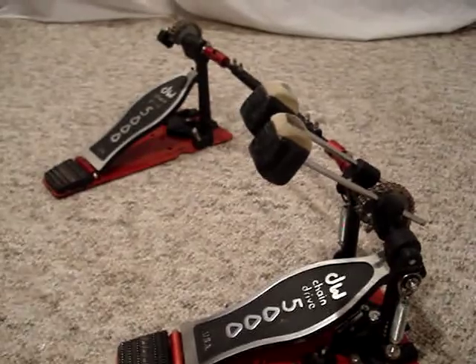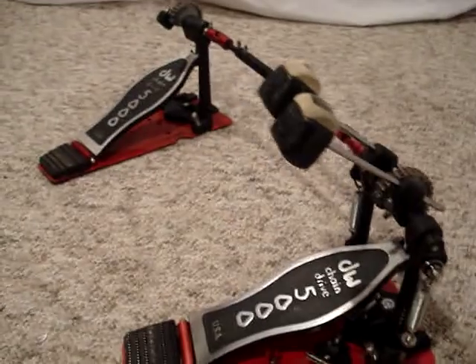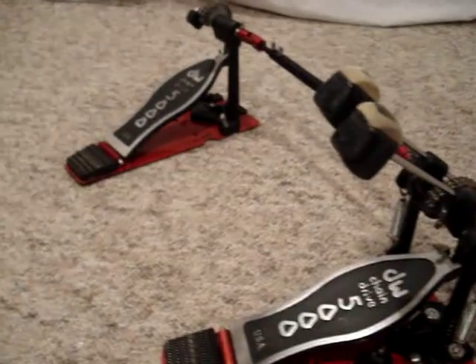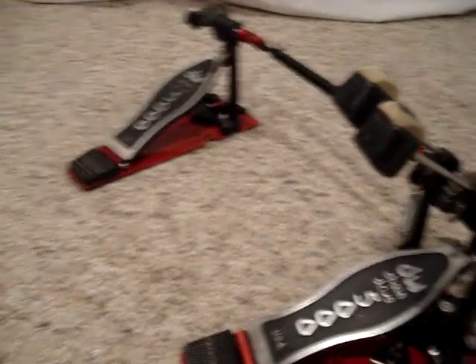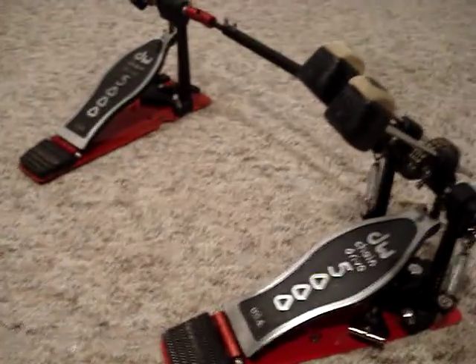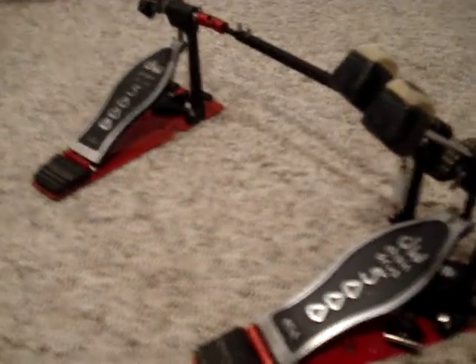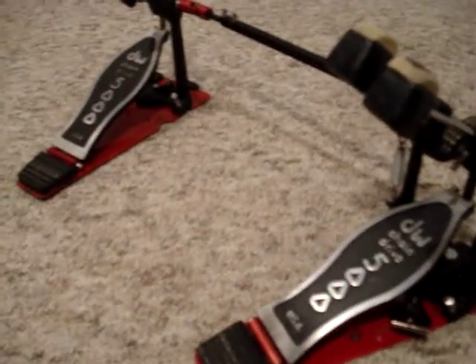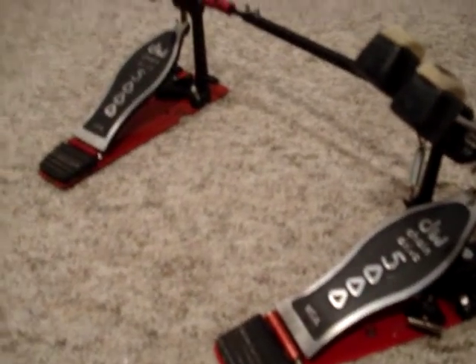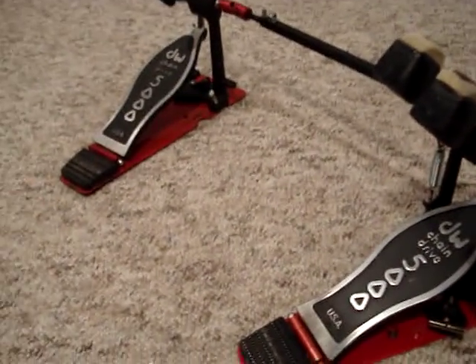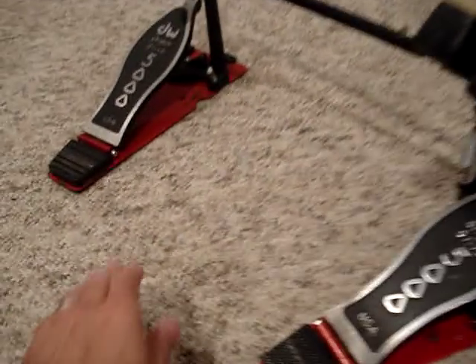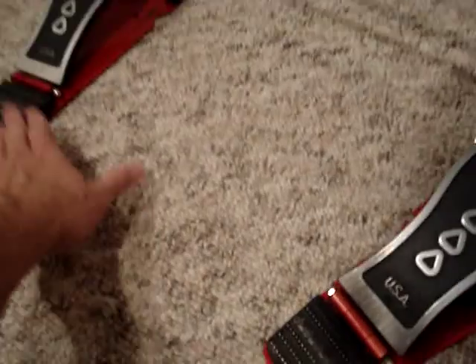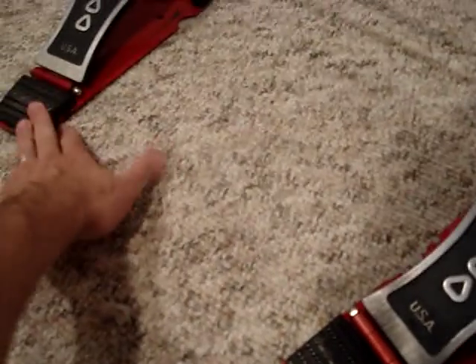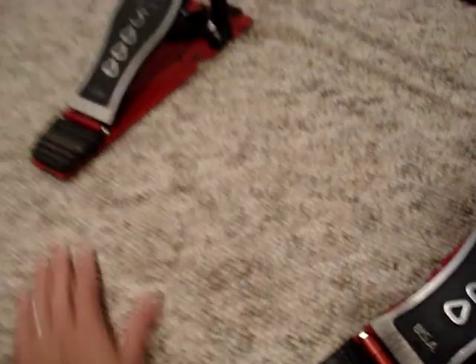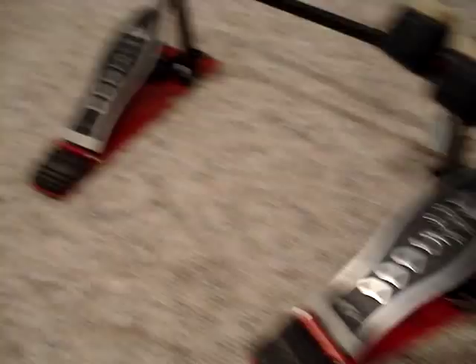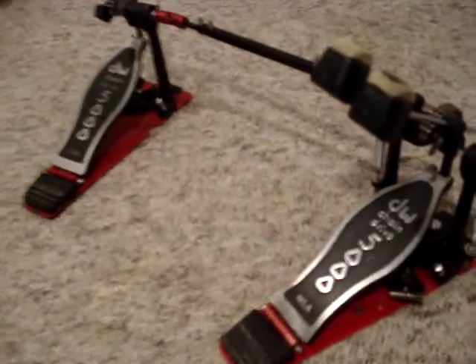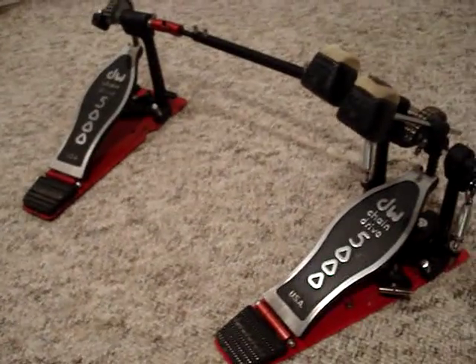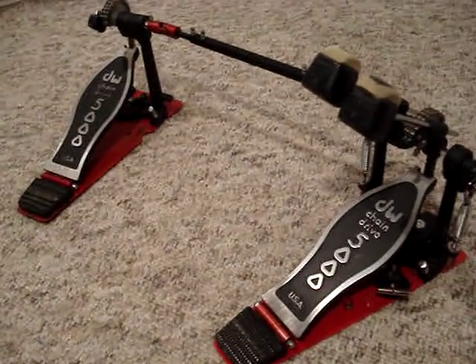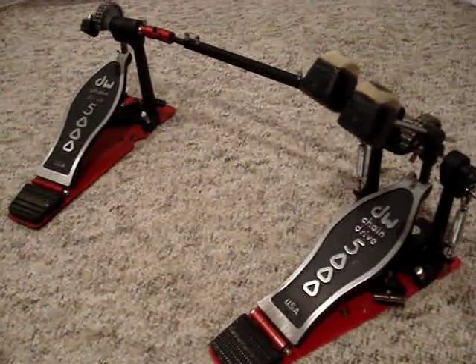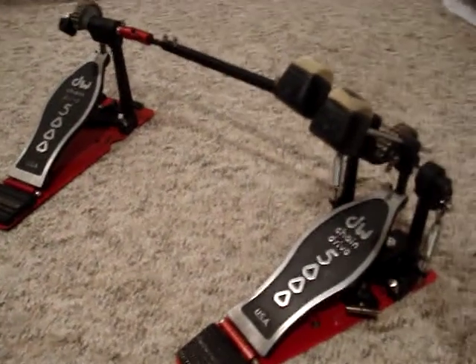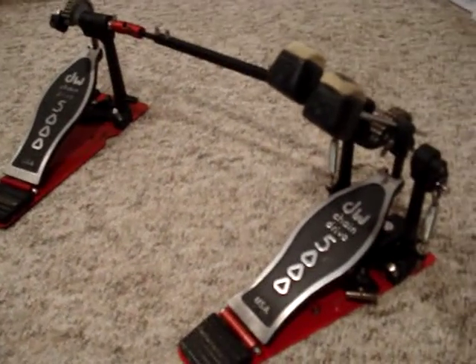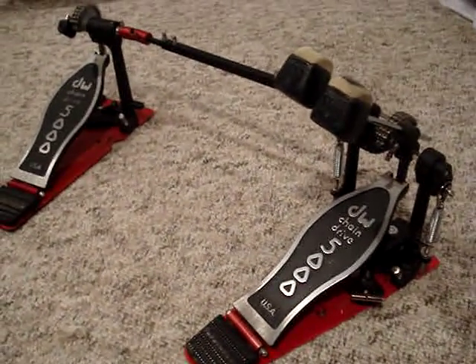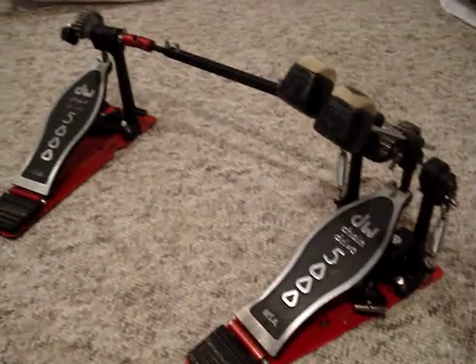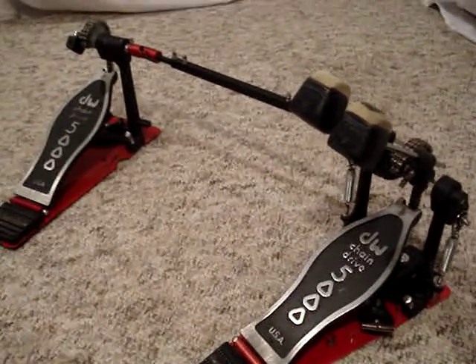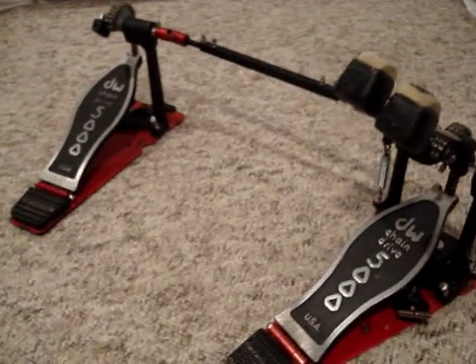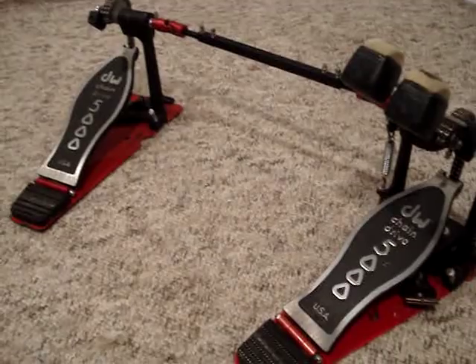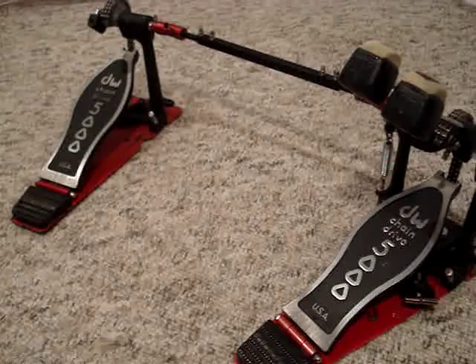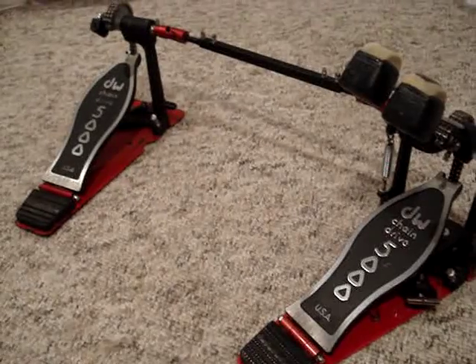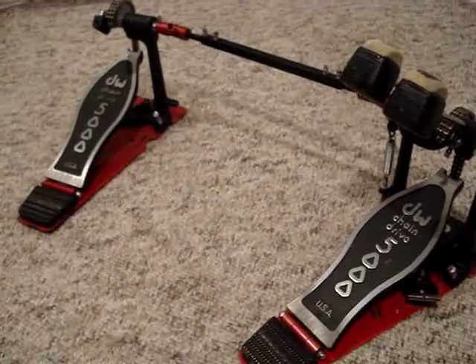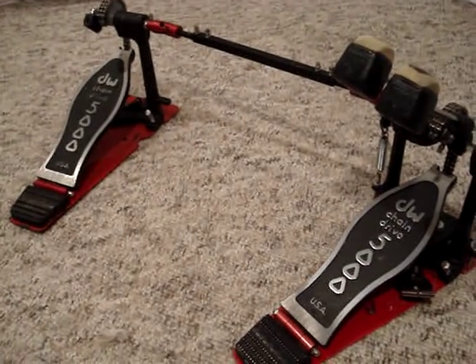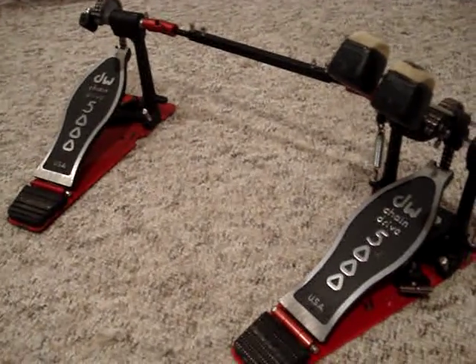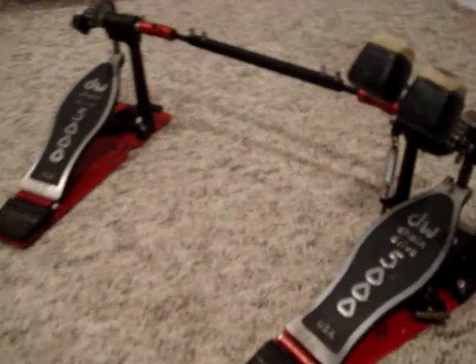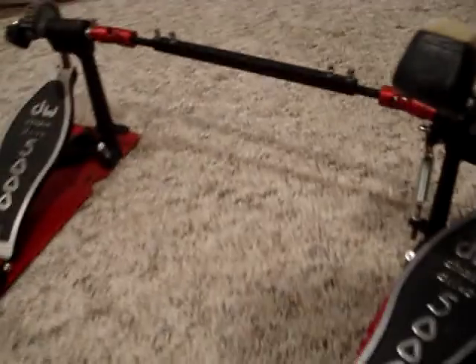For some reason when I got it, it didn't have the footboard for the slave pedal. So I managed to buy another pedal used off of eBay and got the footboard from that. It's a little bit older model.